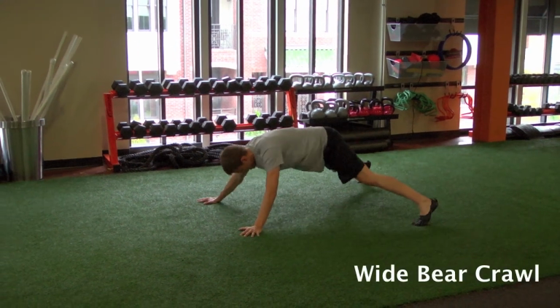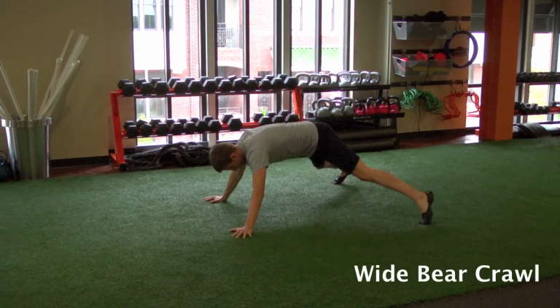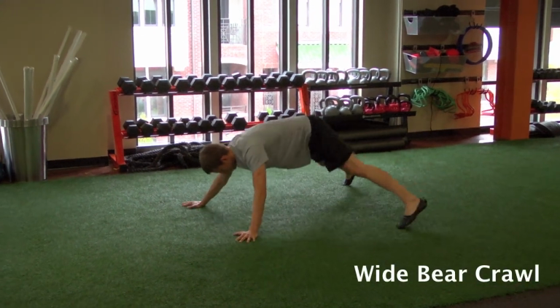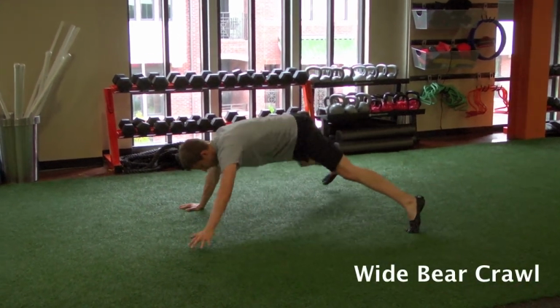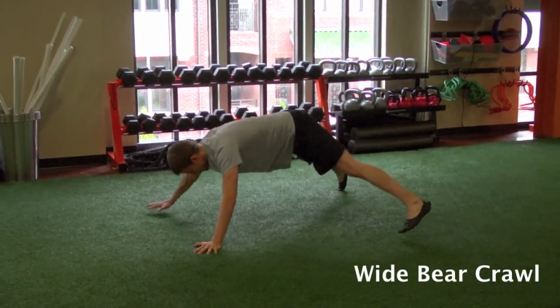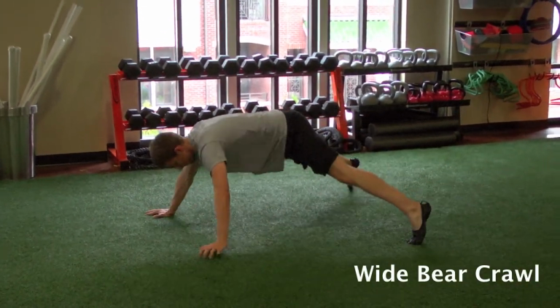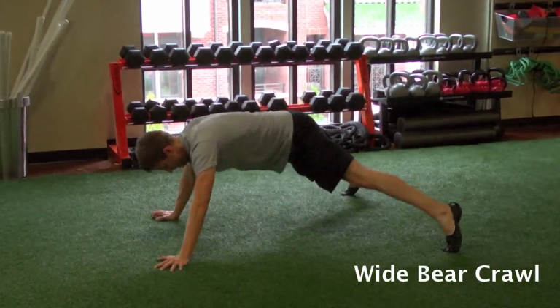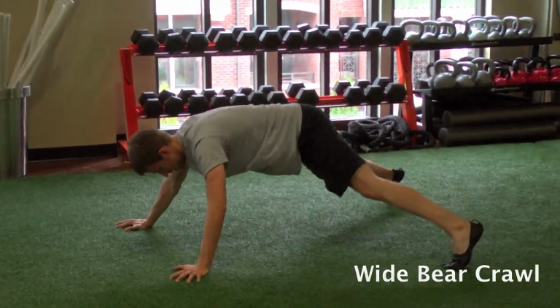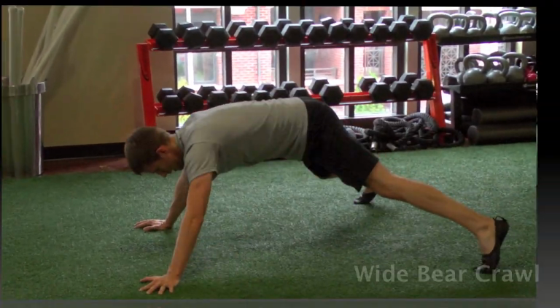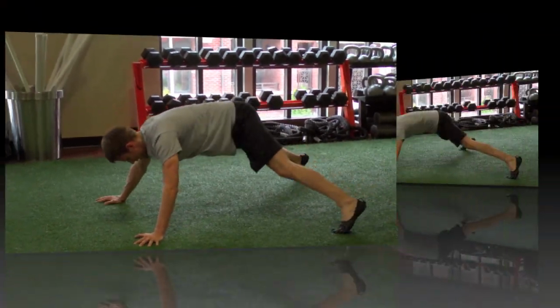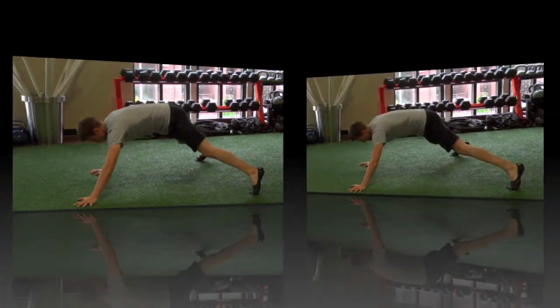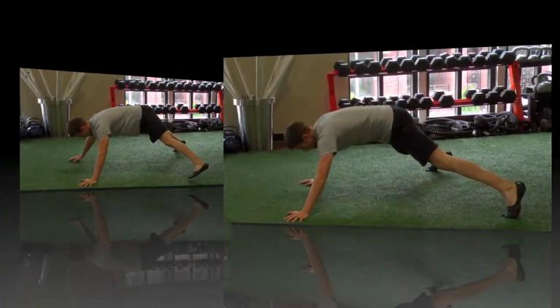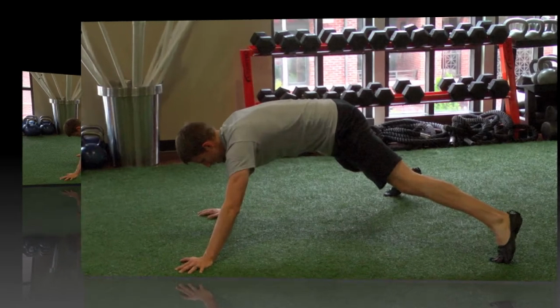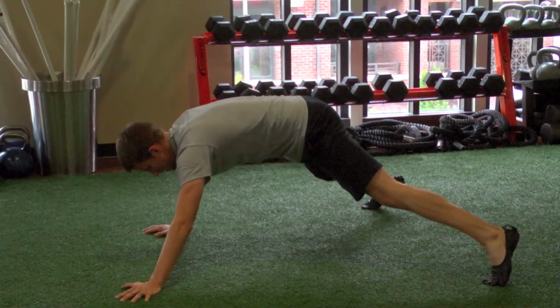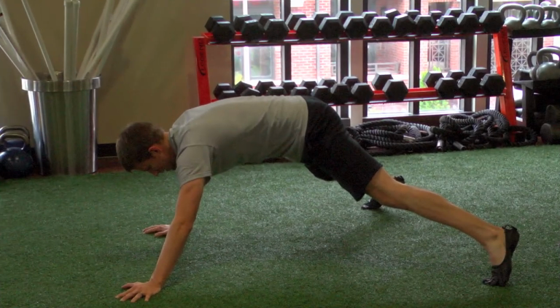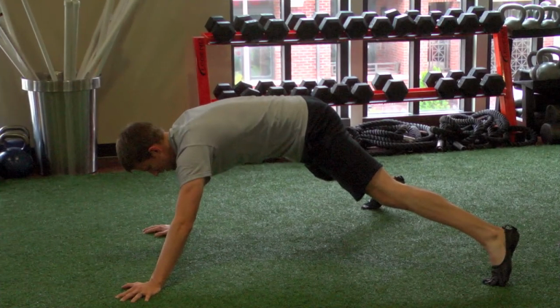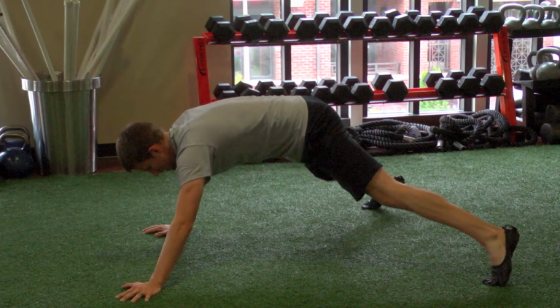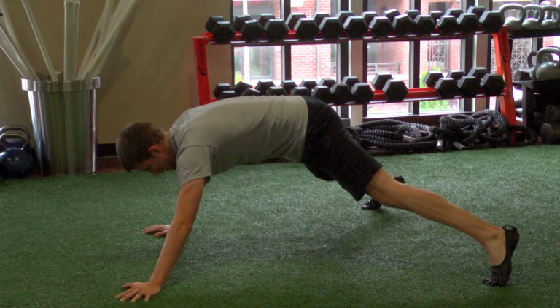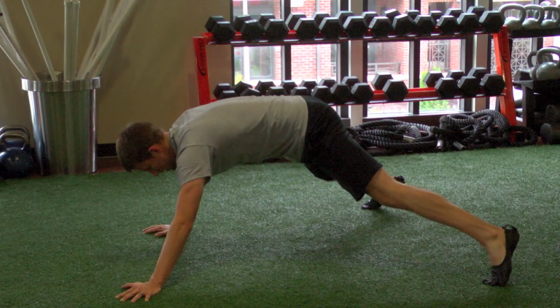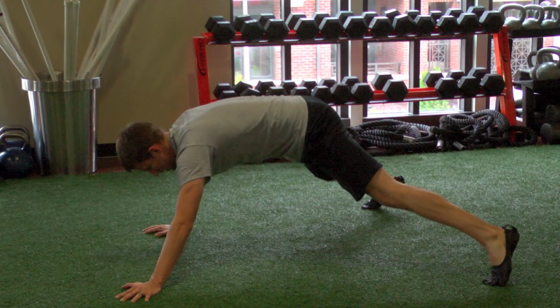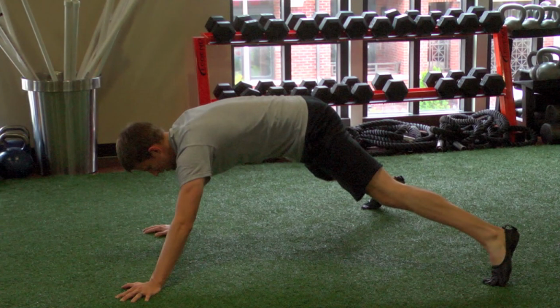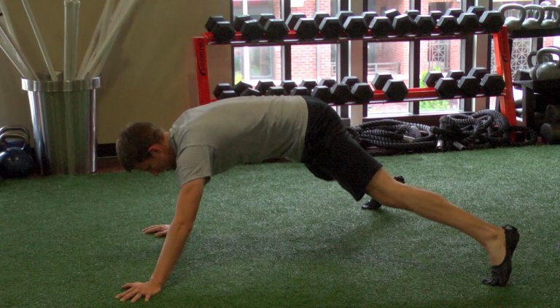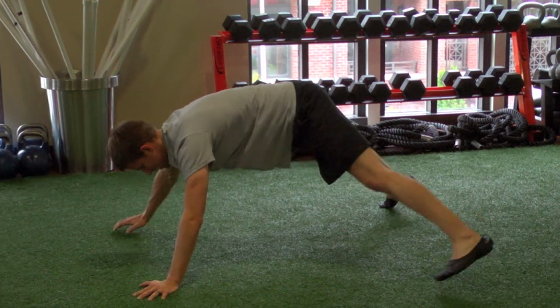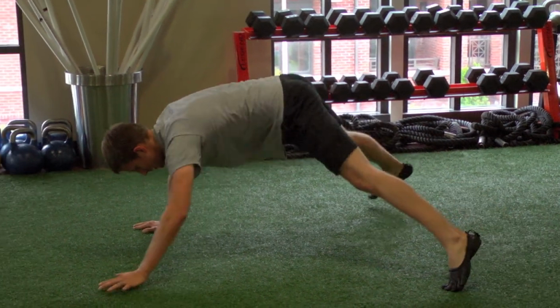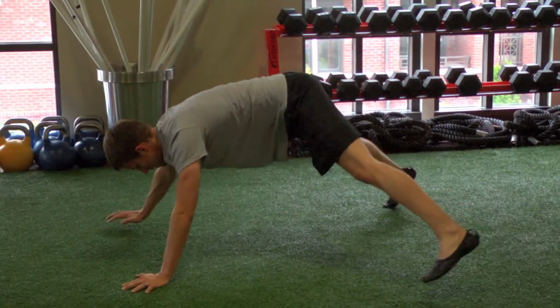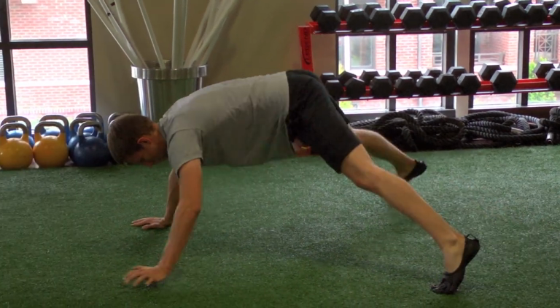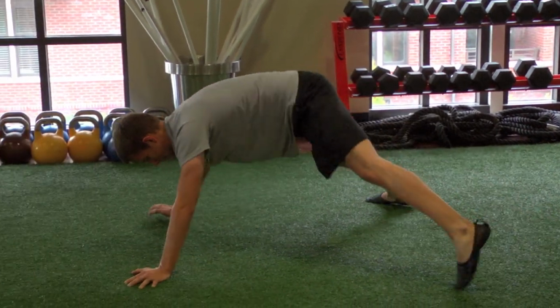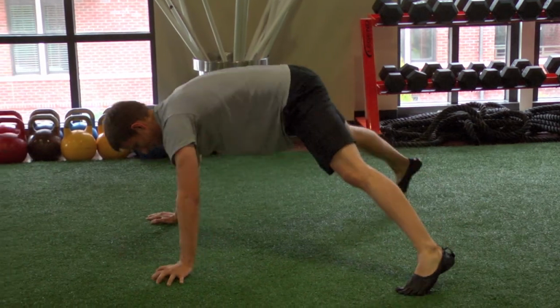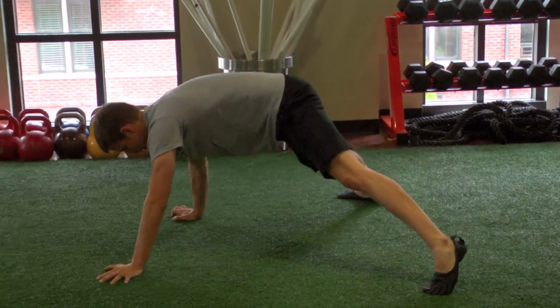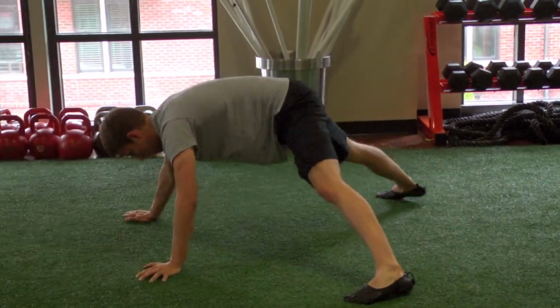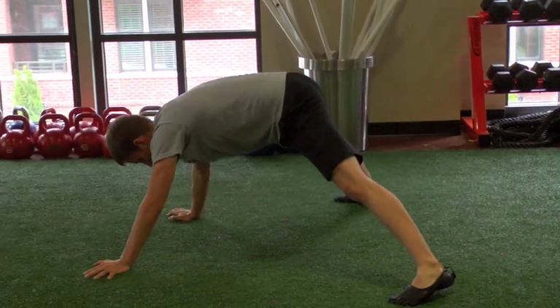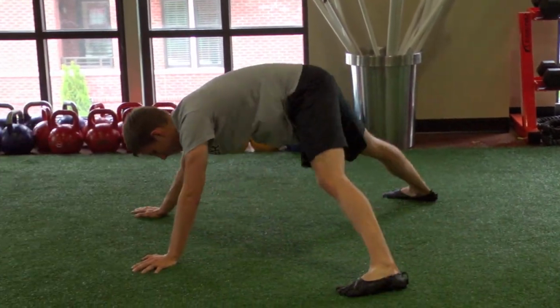This is an extra wide position so that your hands are not underneath your shoulders as a normal bear crawl, but out very wide. The feet are also wide as well. You're going to actually feel this really deep in your hips if you do it right.